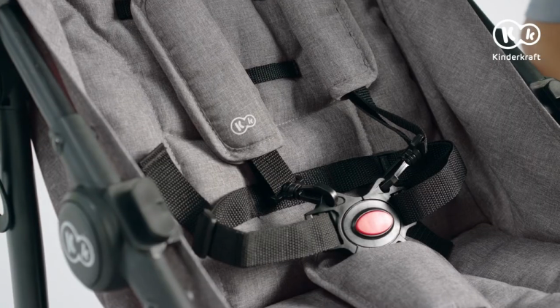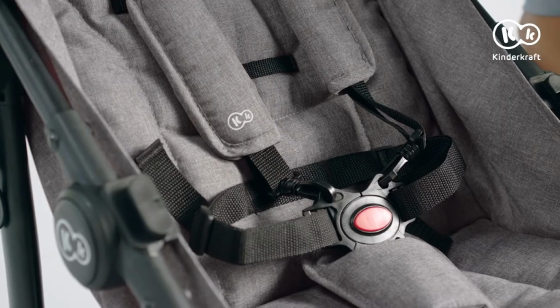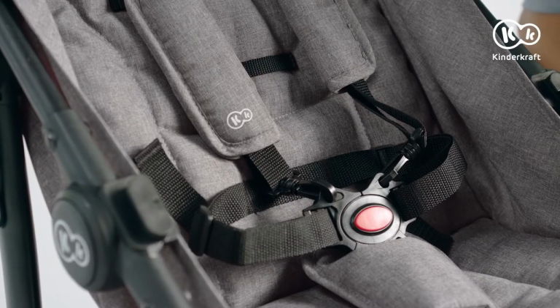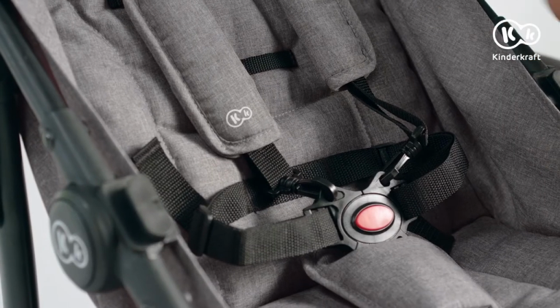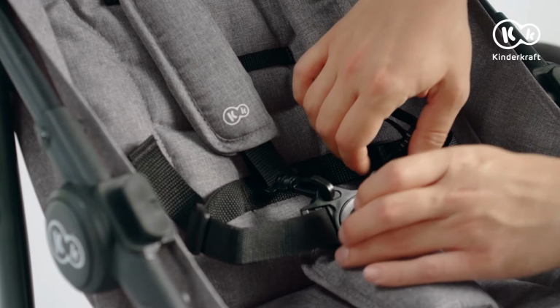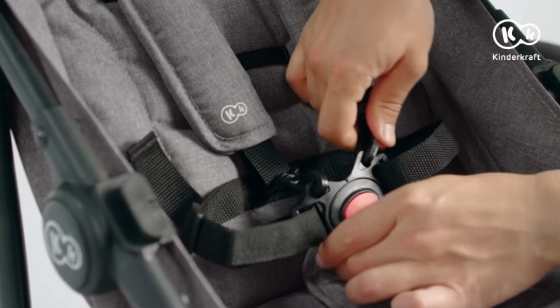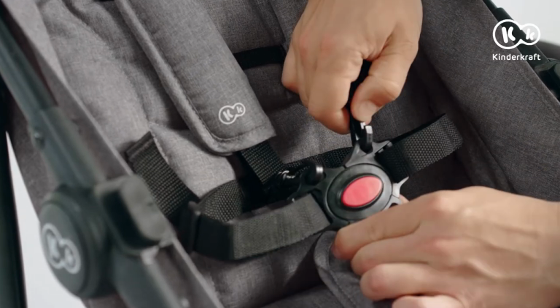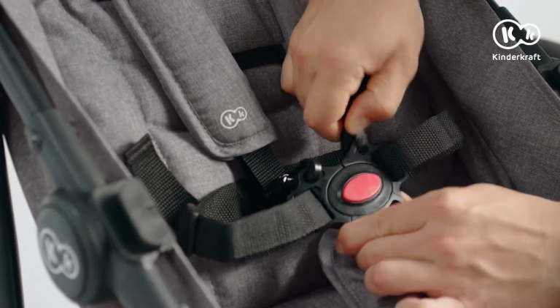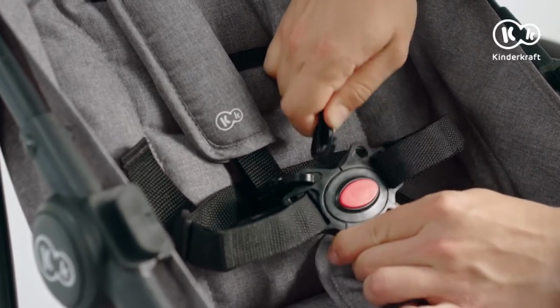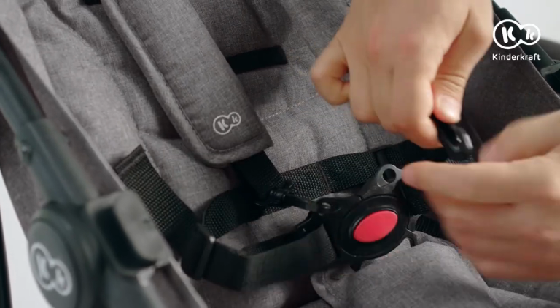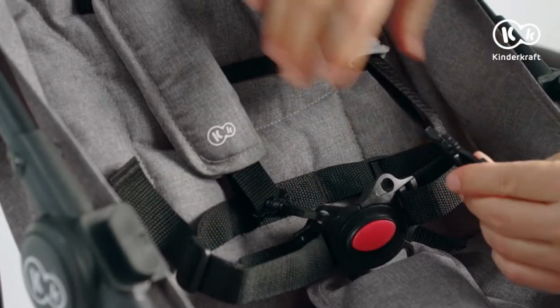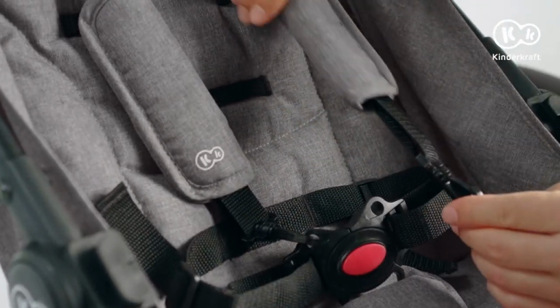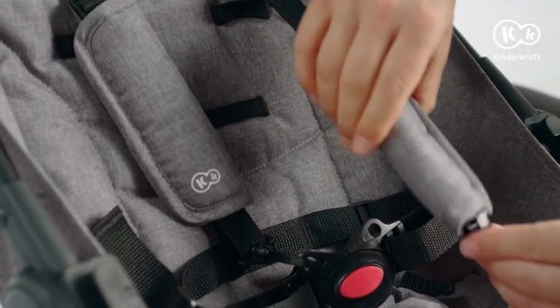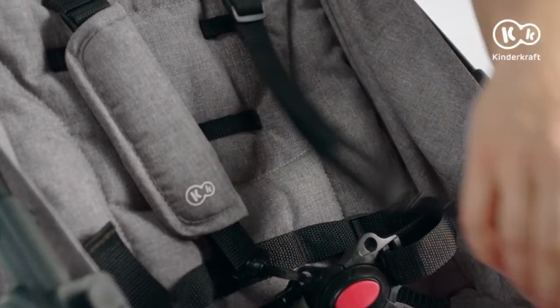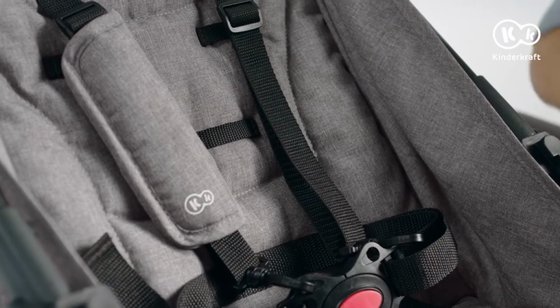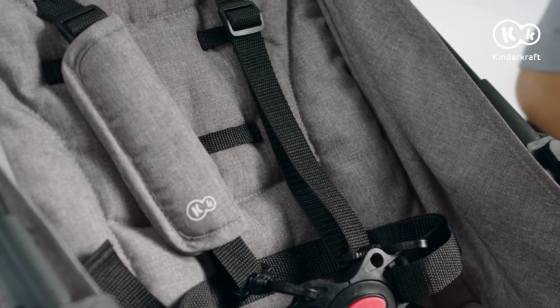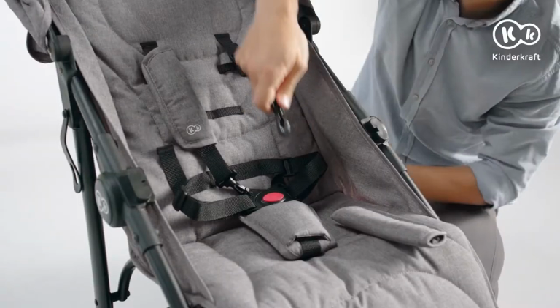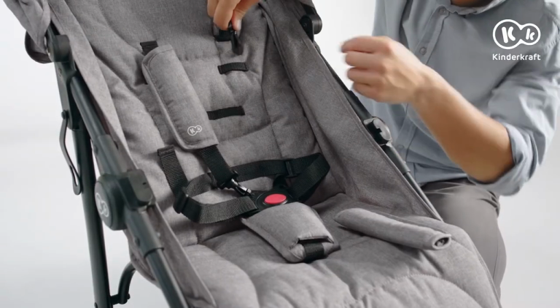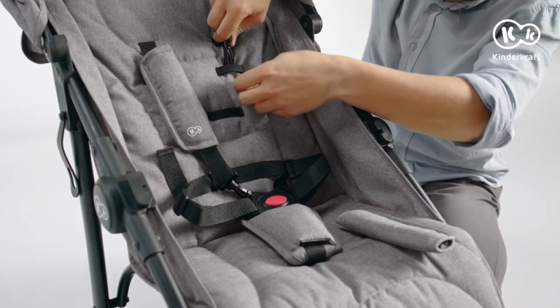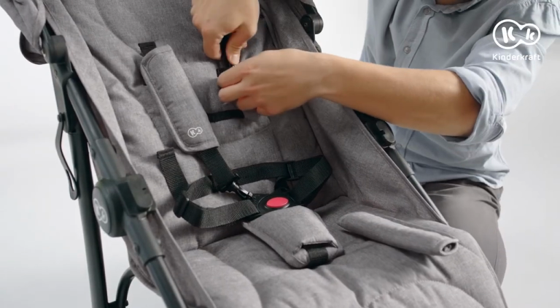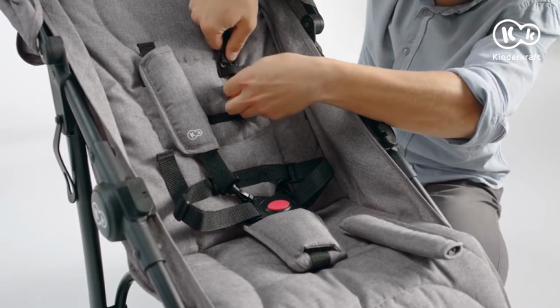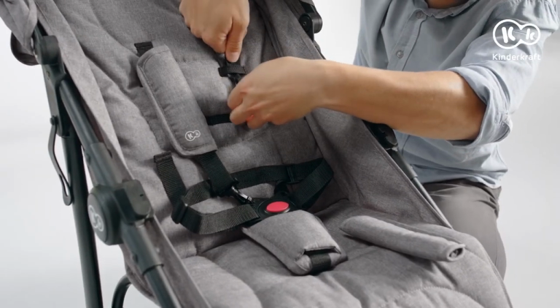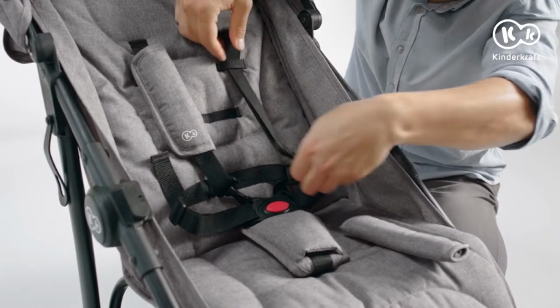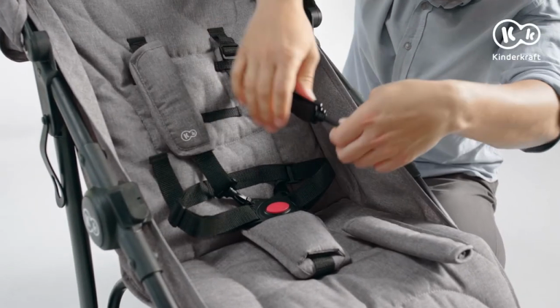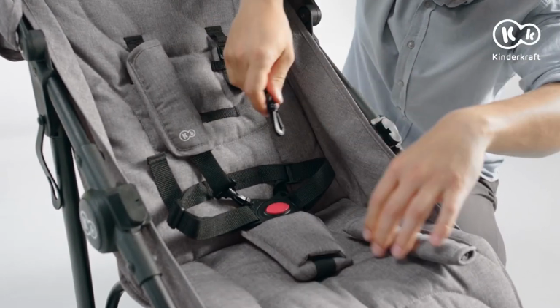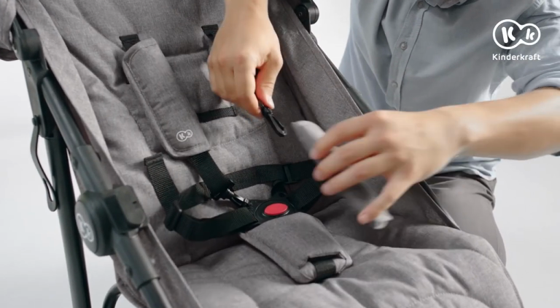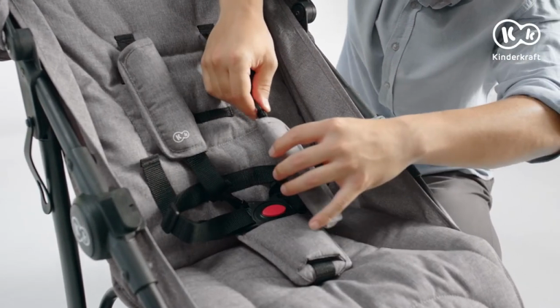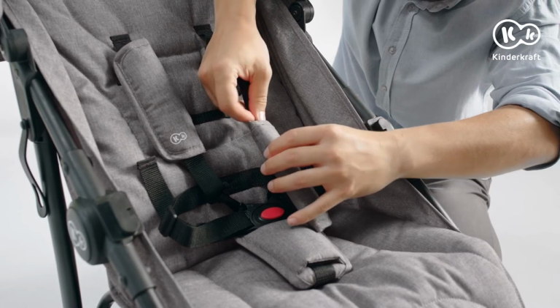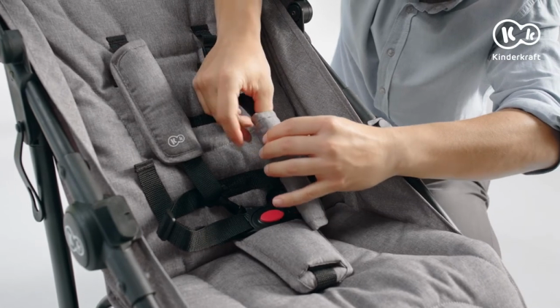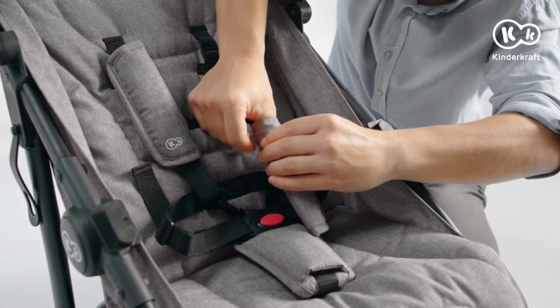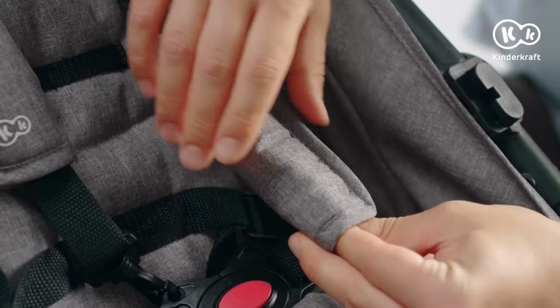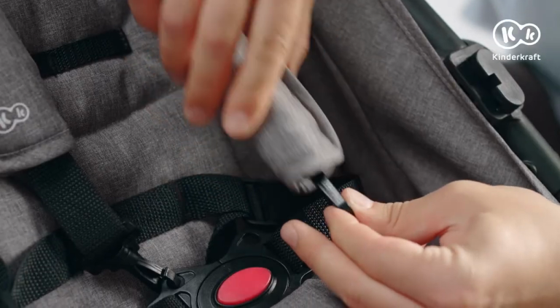The belts can be hitched at different heights to suit the height of your child. To do that, unfasten the shoulder strap, remove the protector, run the strap through a different loop, then put on the protector and fasten the strap.